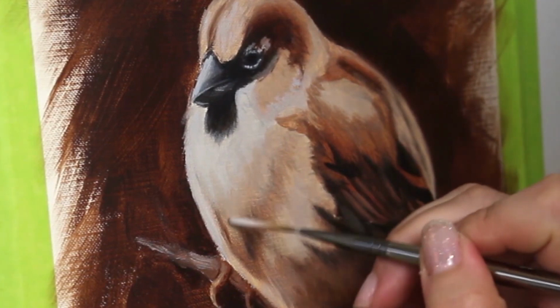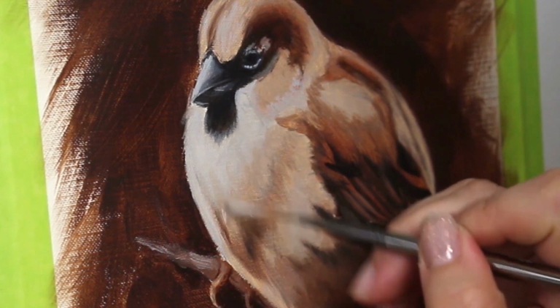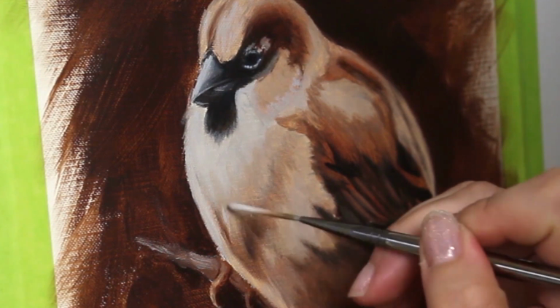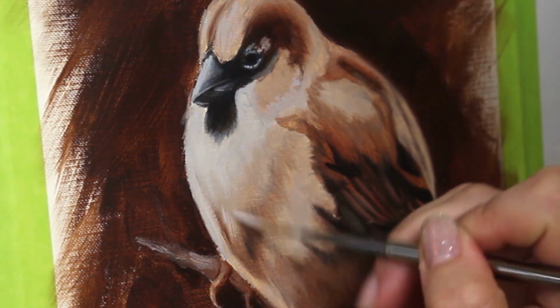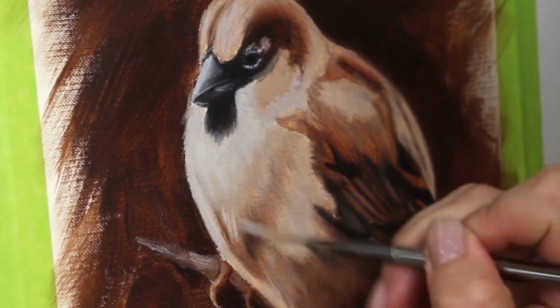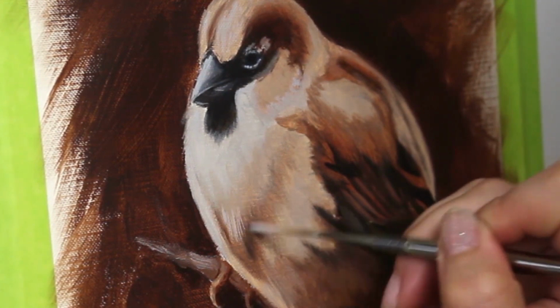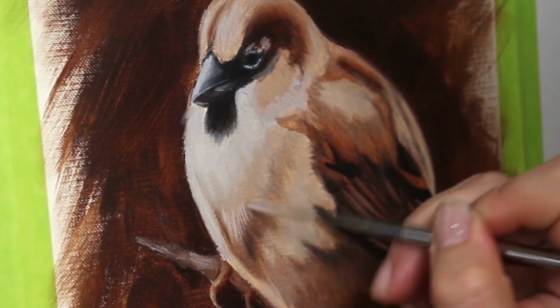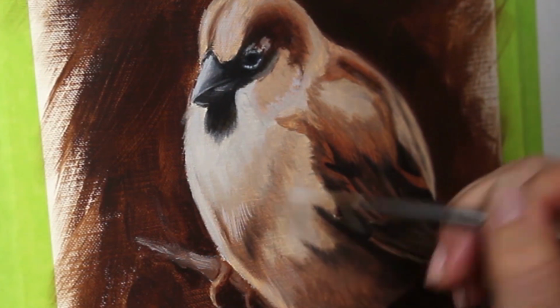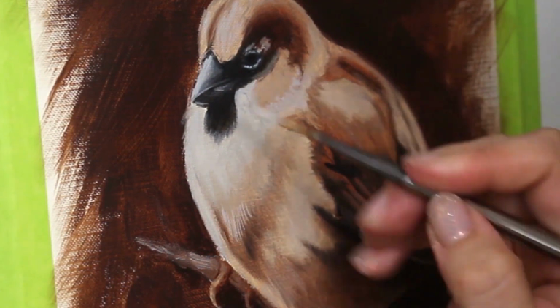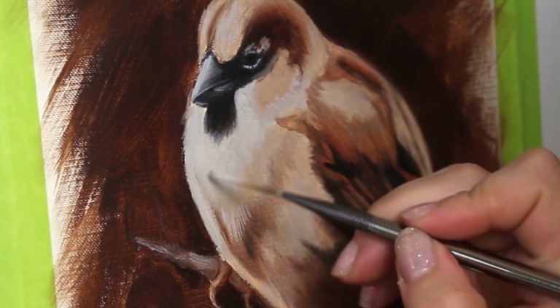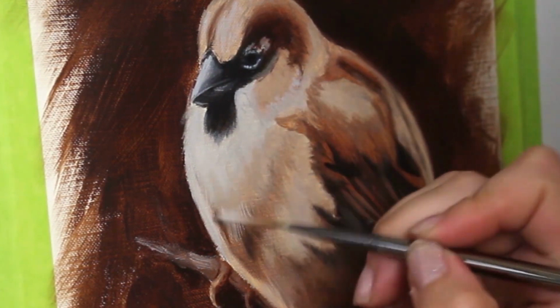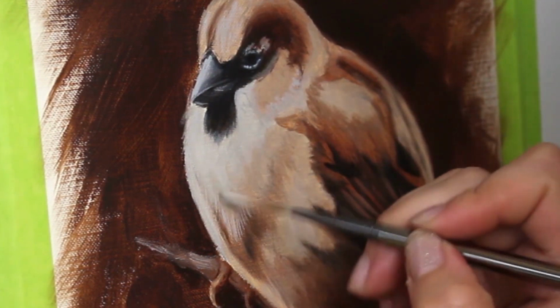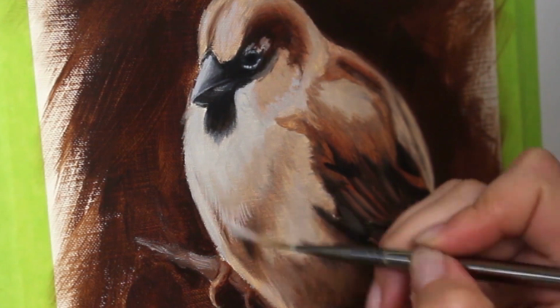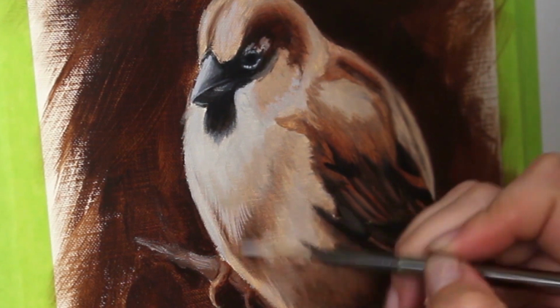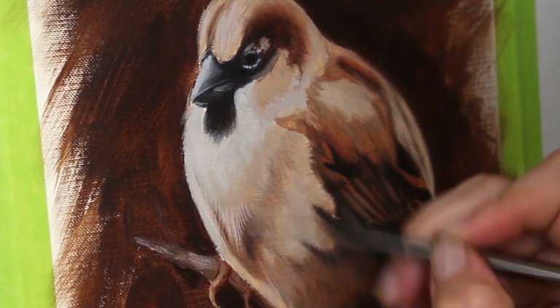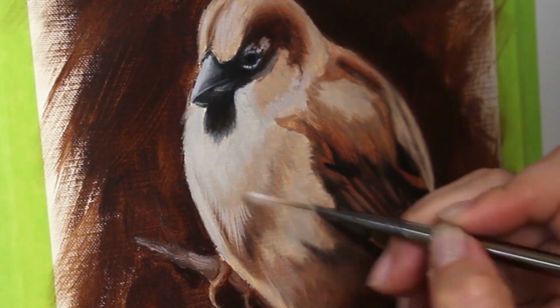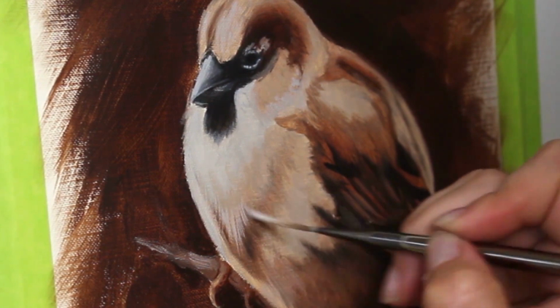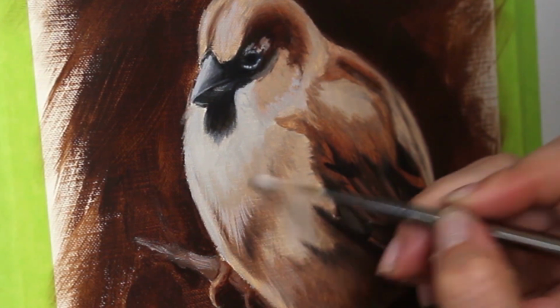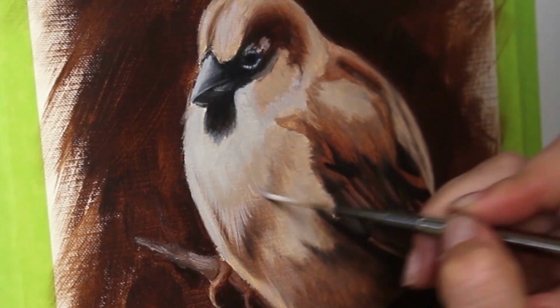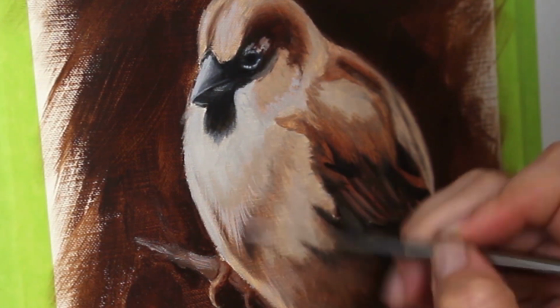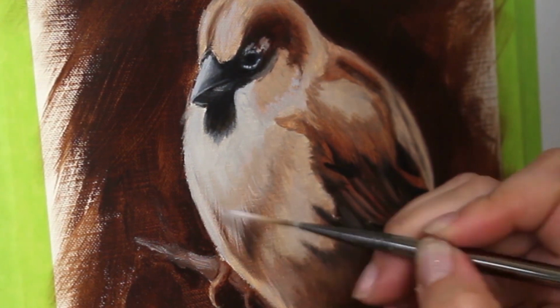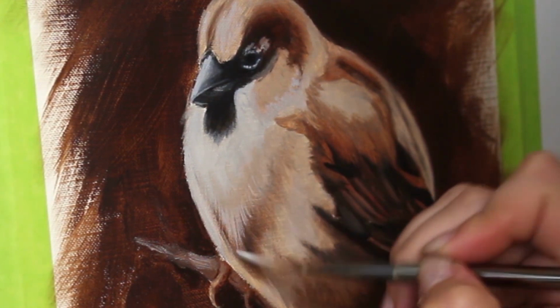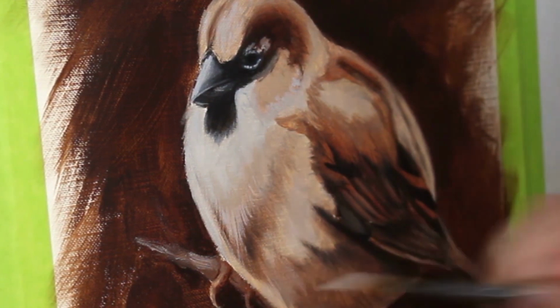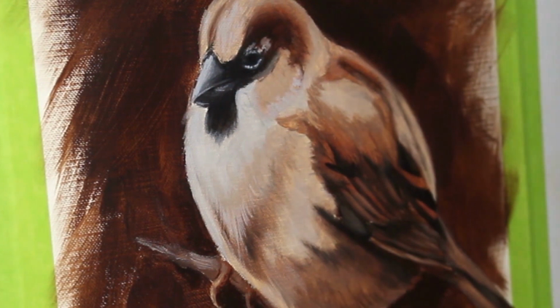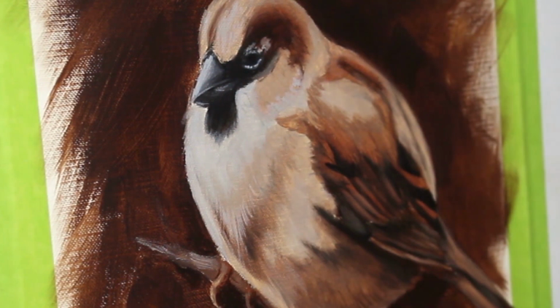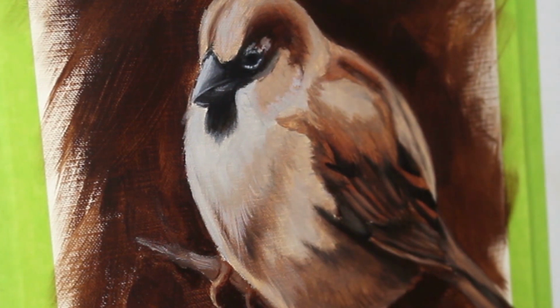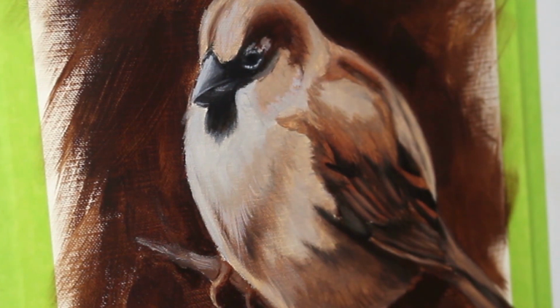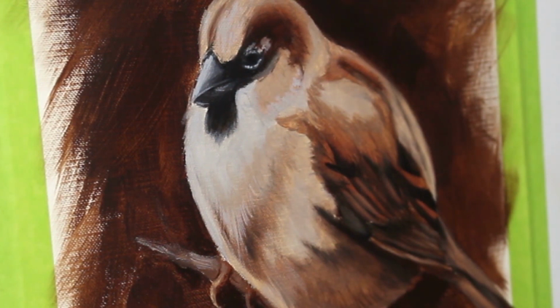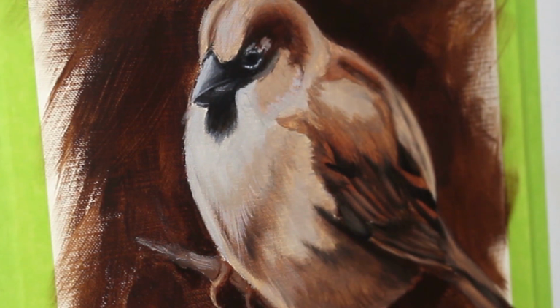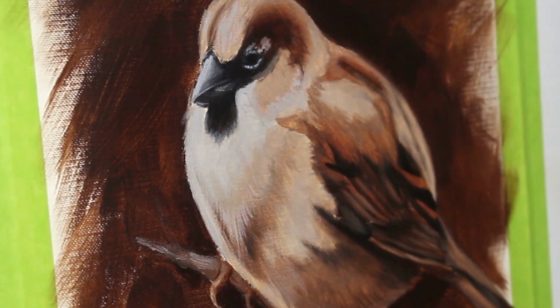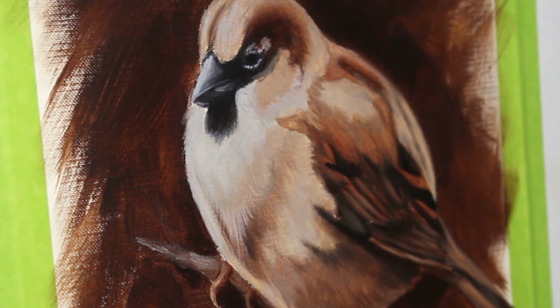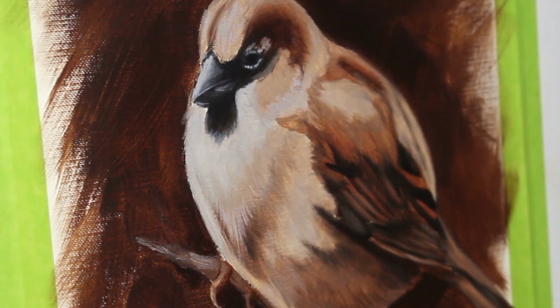Now it's time for some fun details. I'm going in with a nice fine liner brush and some lighter paint and I'm going to be stroking in that nice feather texture. These are really downy feathers here so I find that they actually tend to look a lot like fur.